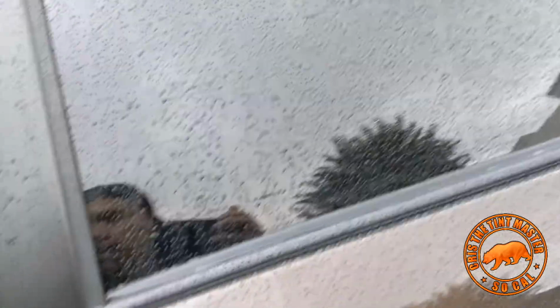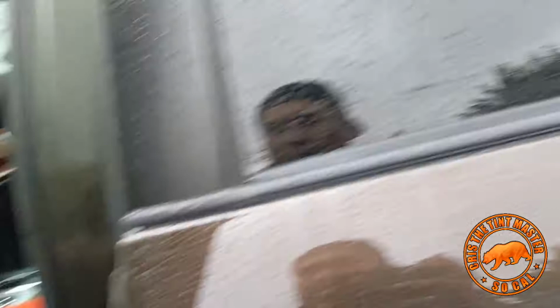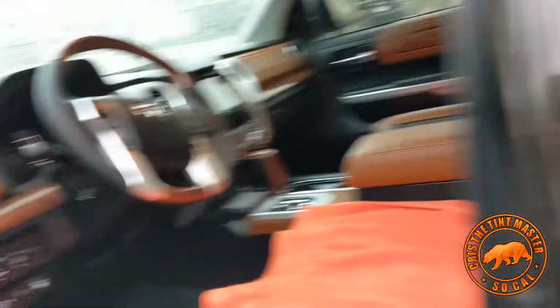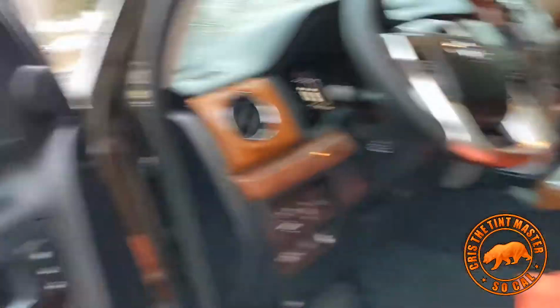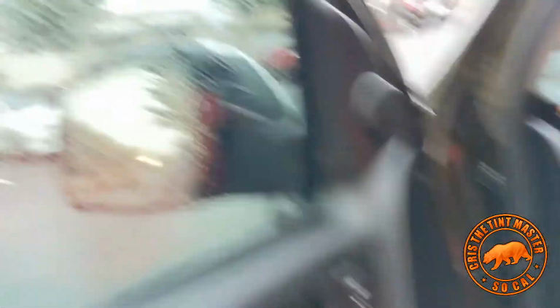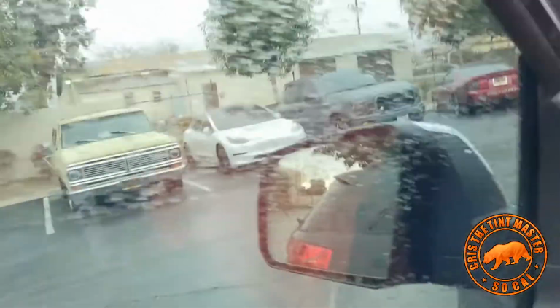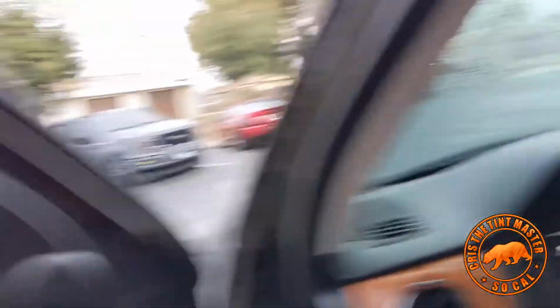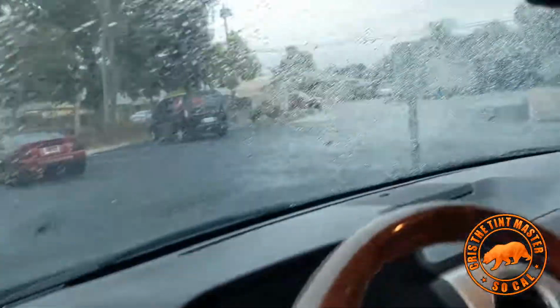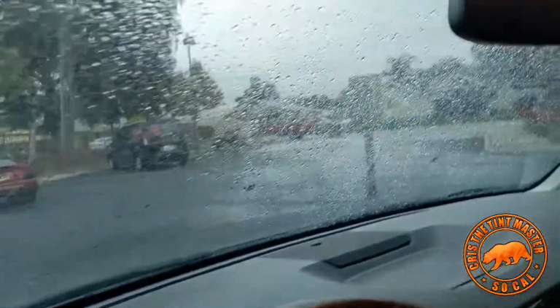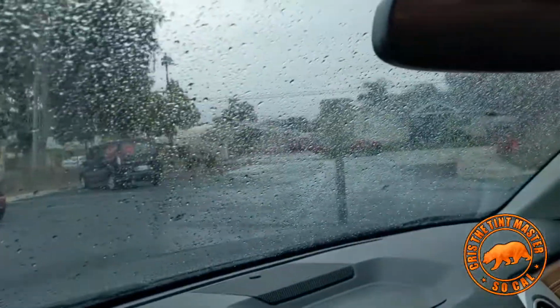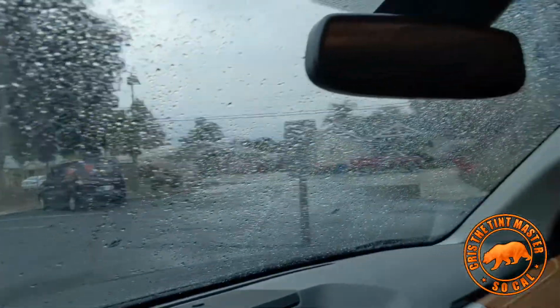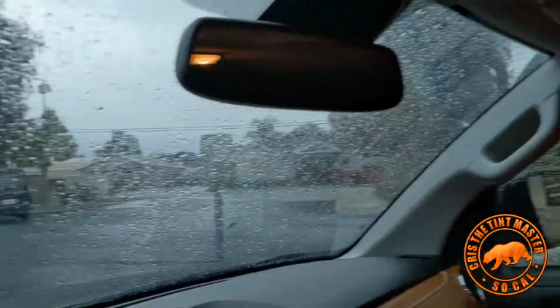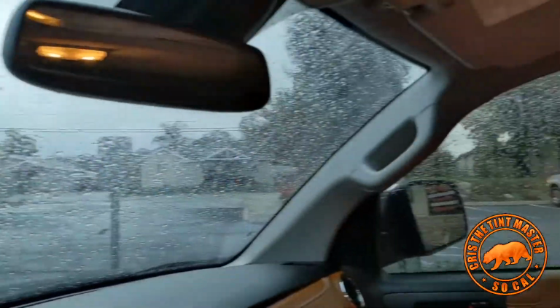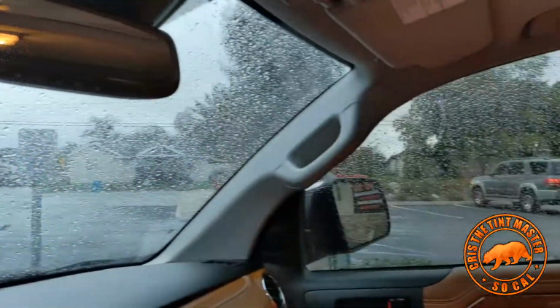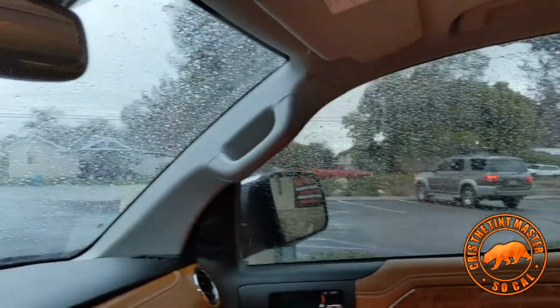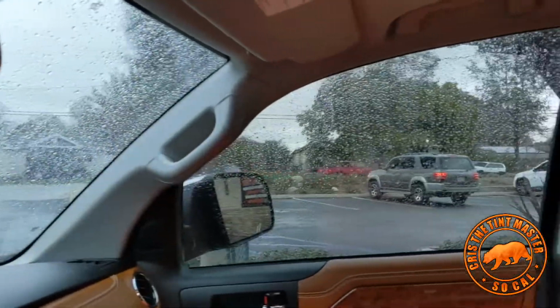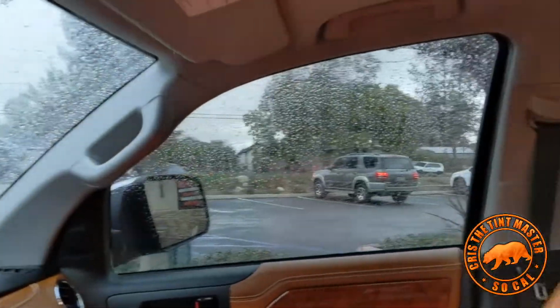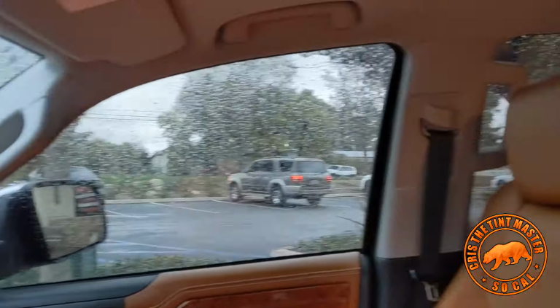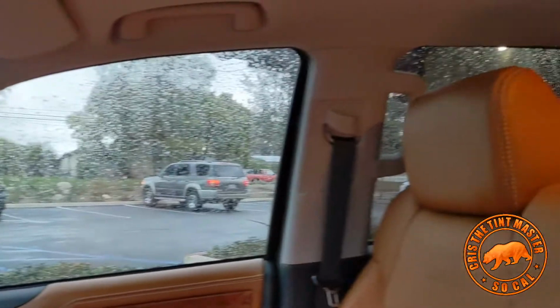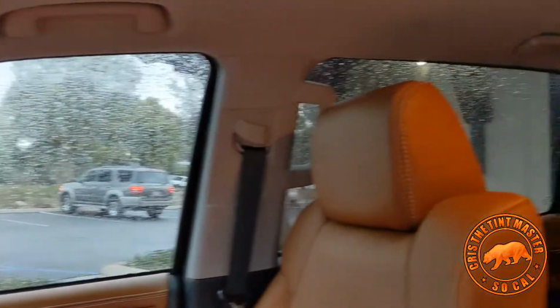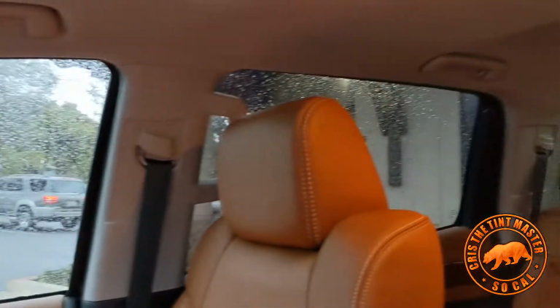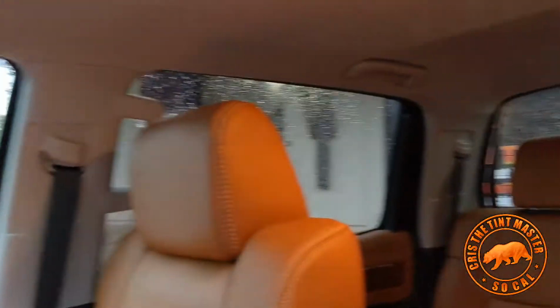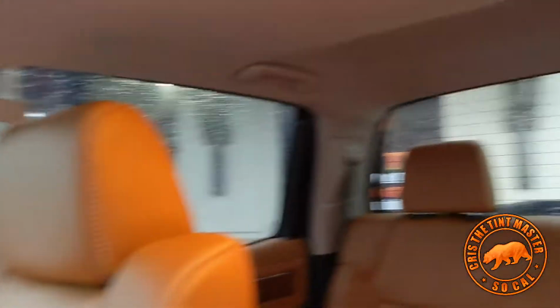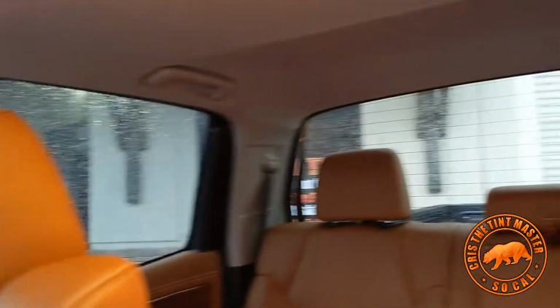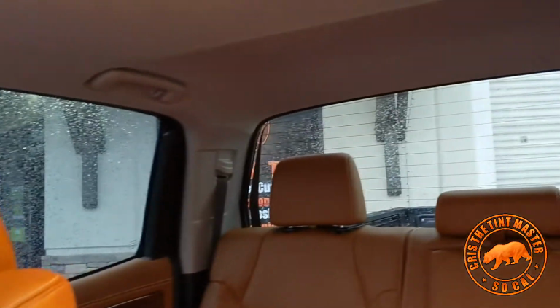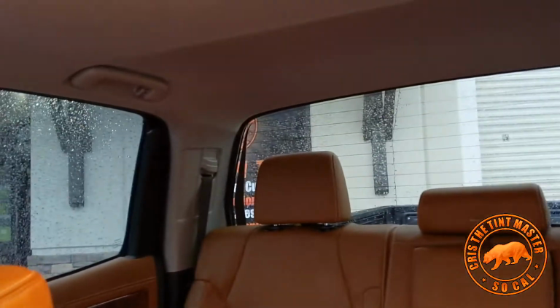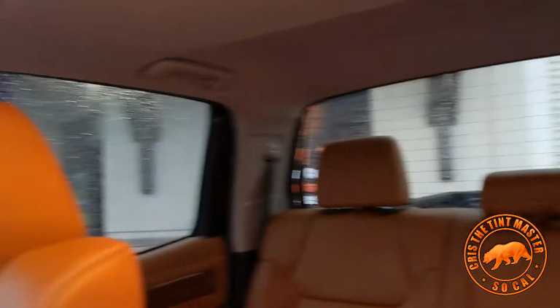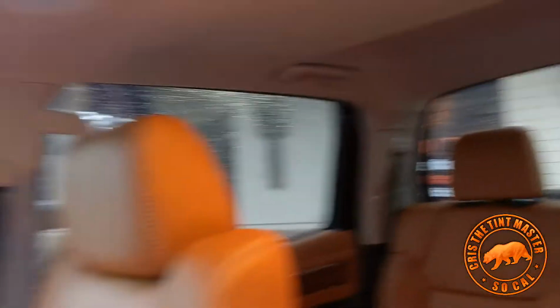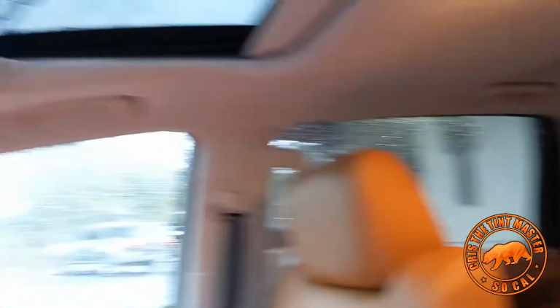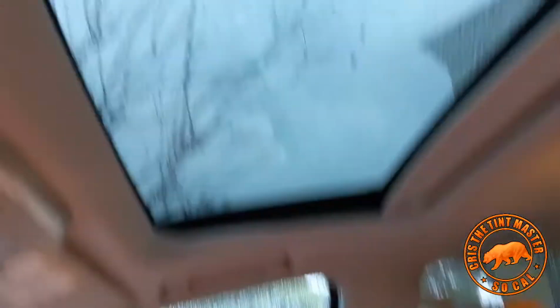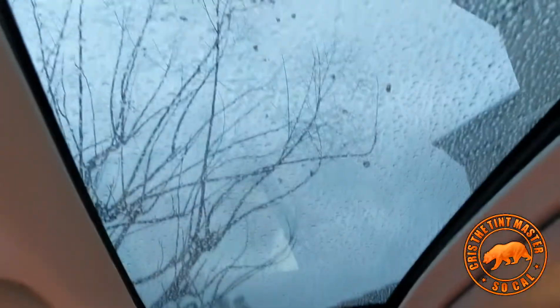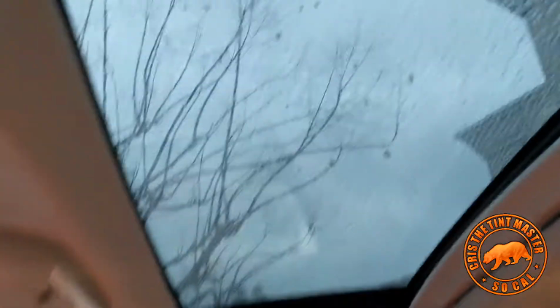Let me put it really quick and show you guys the inside. It's raining, so it's hard to show you the clearance. But at the same time it's good, so you guys can see how the material looks with rain. We did 35% complete, sunroof as well.